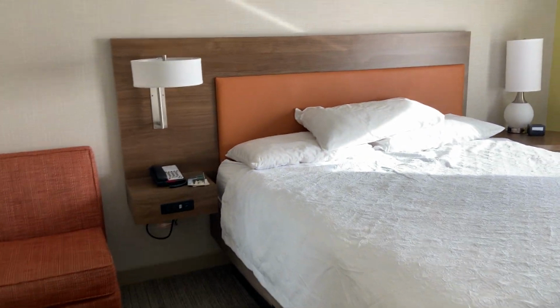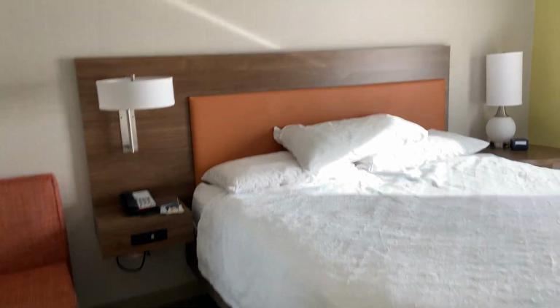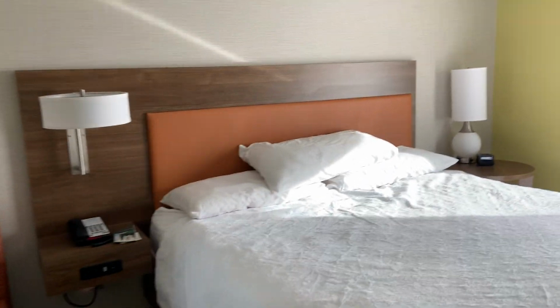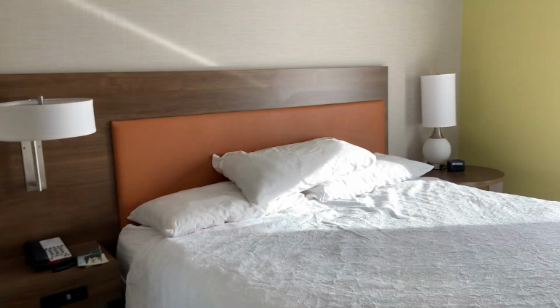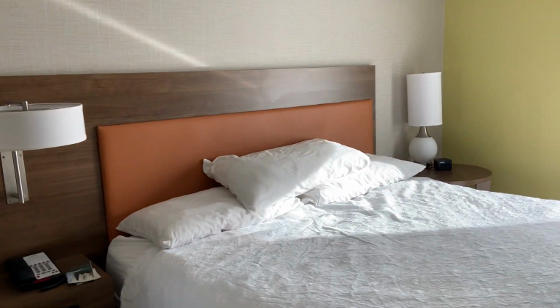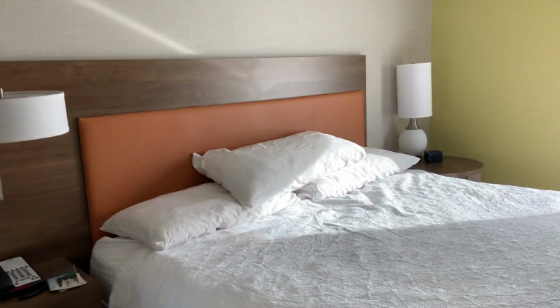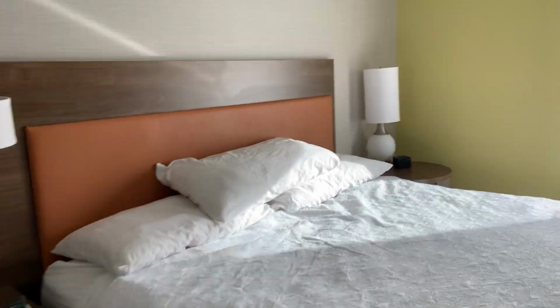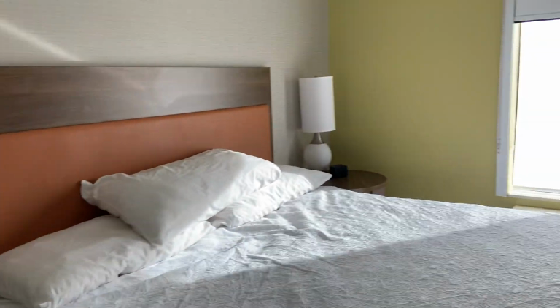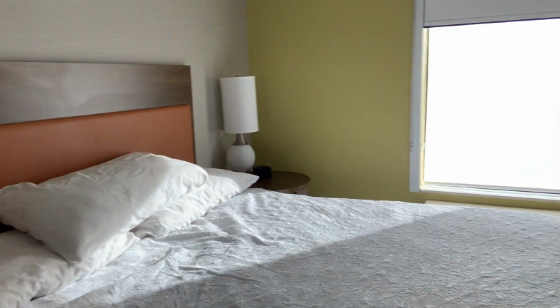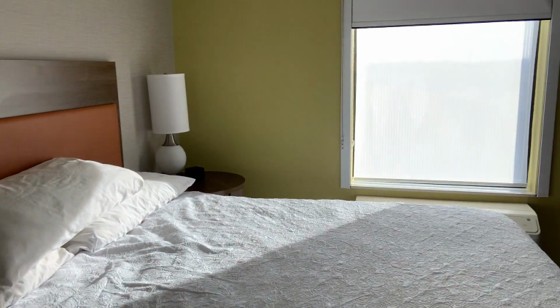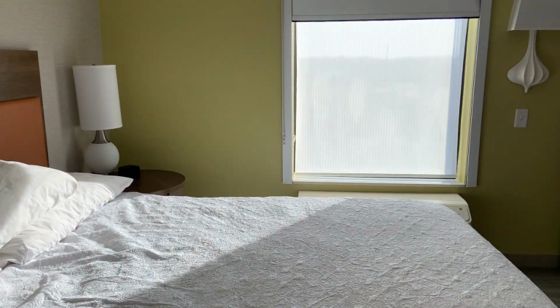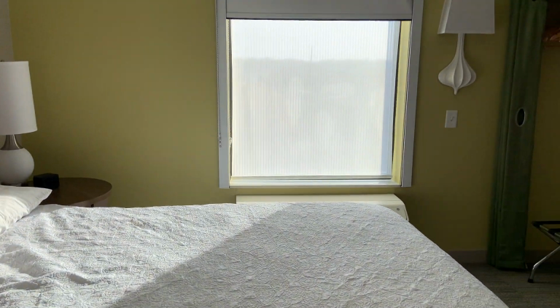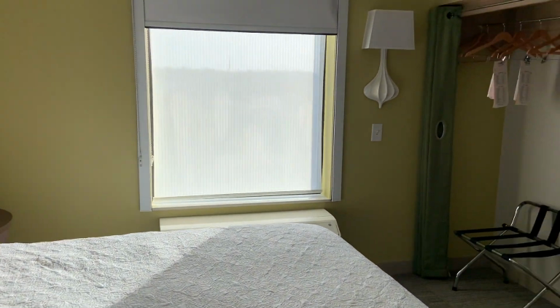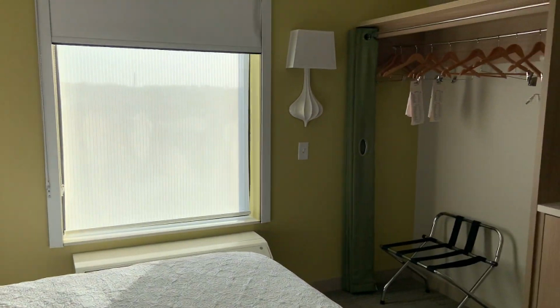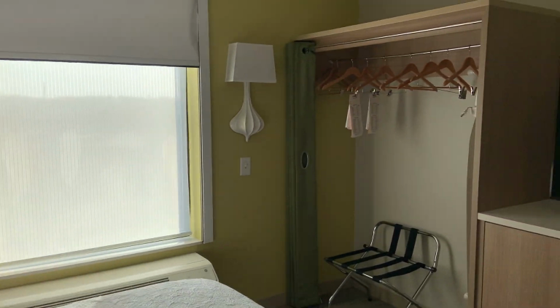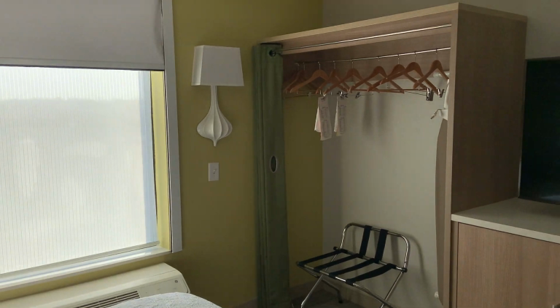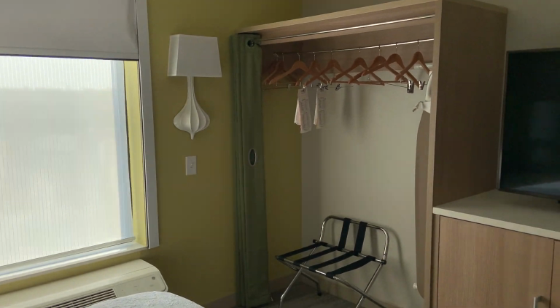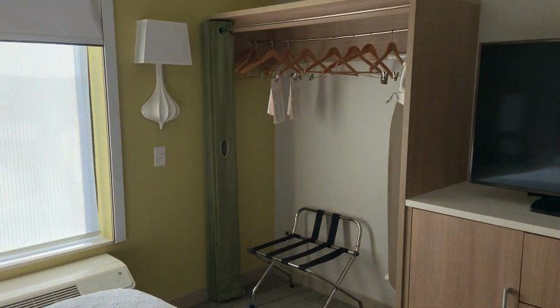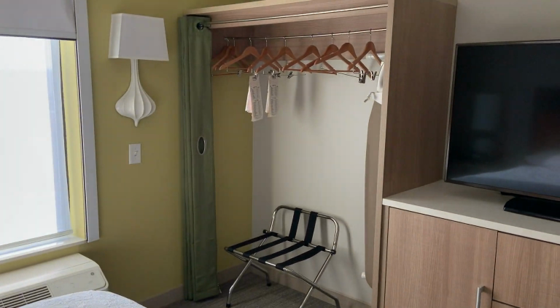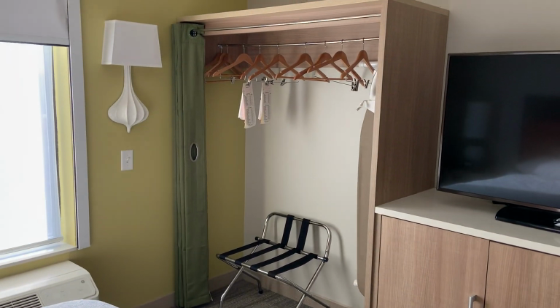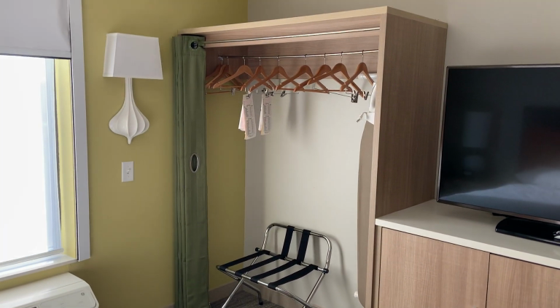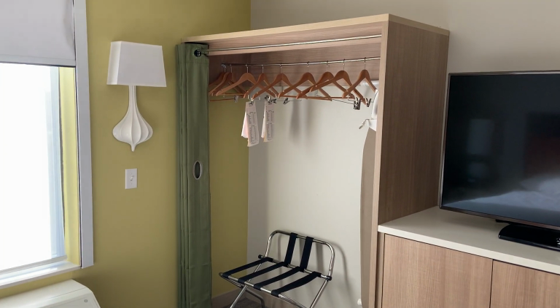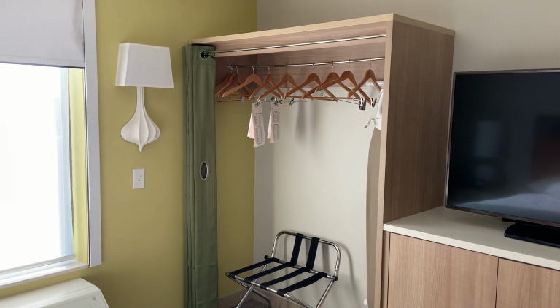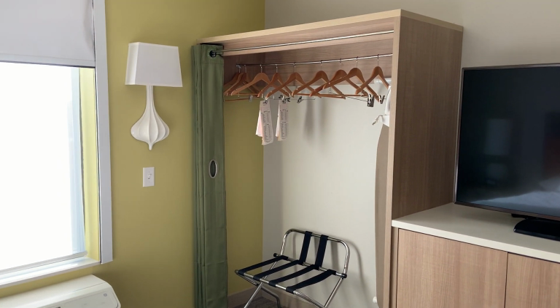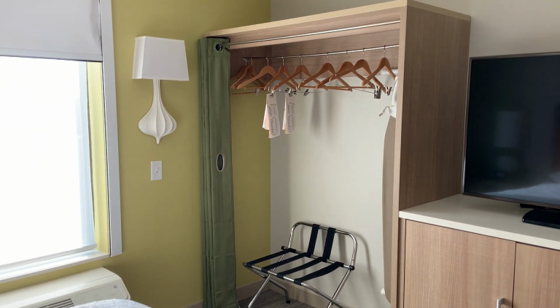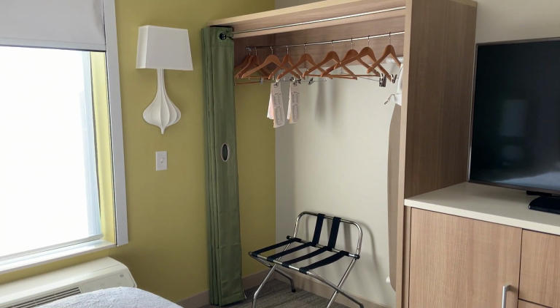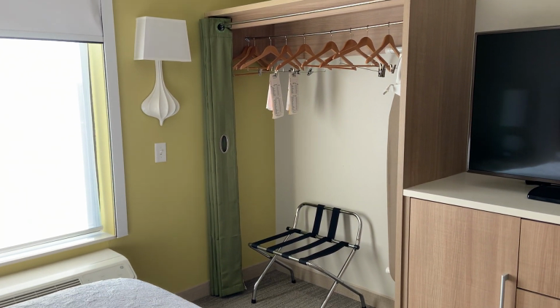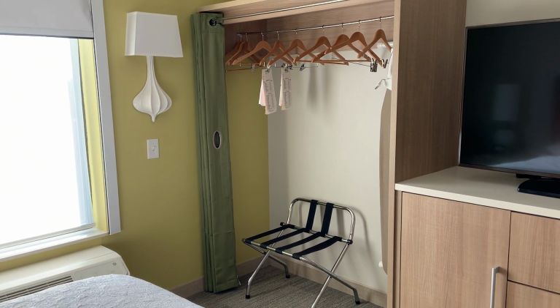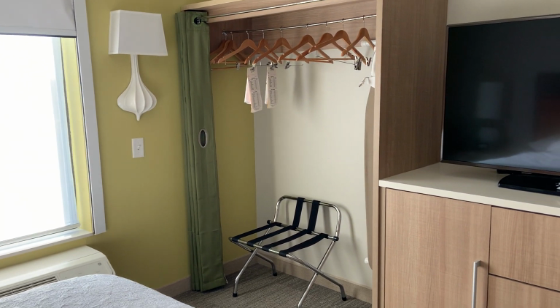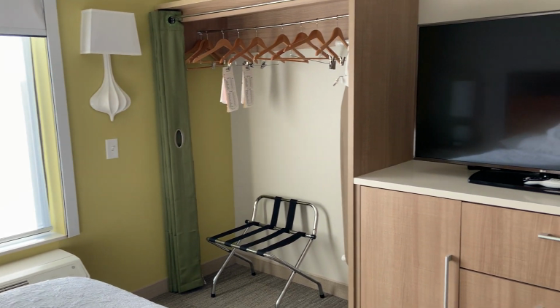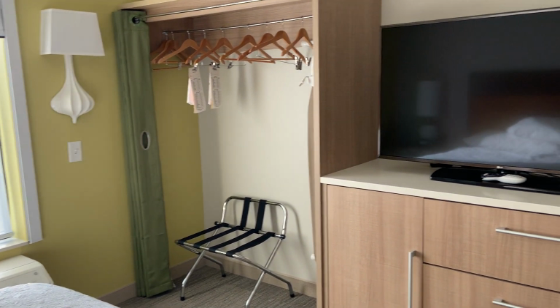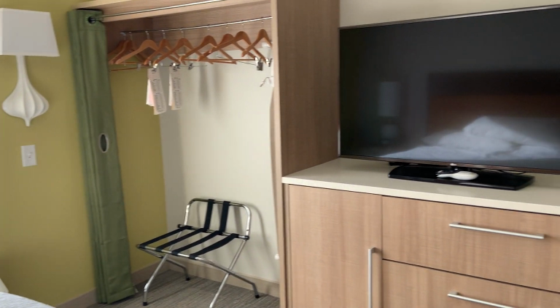Beautiful king bed, nice and soft — not good. The closets open with some kind of a curtain.